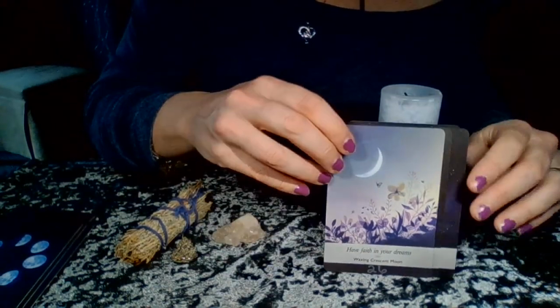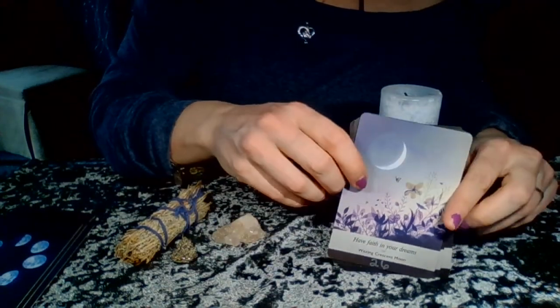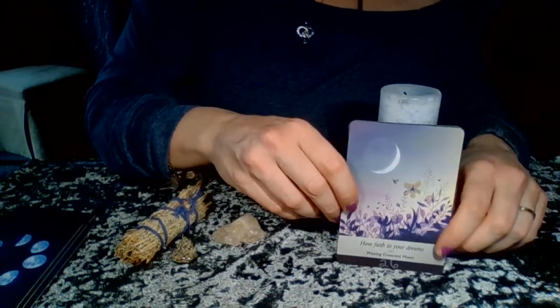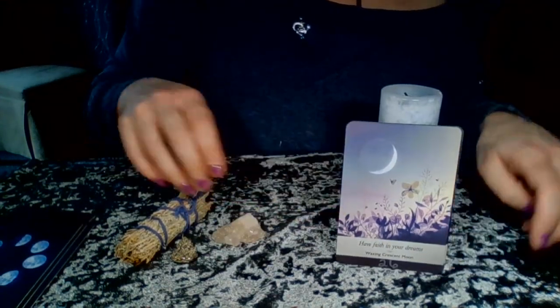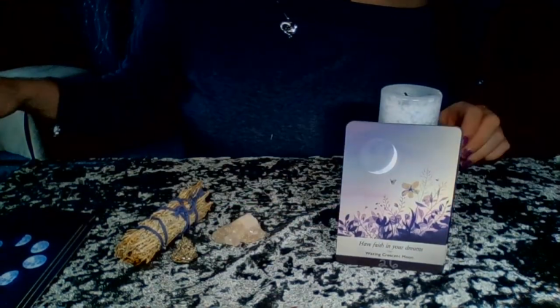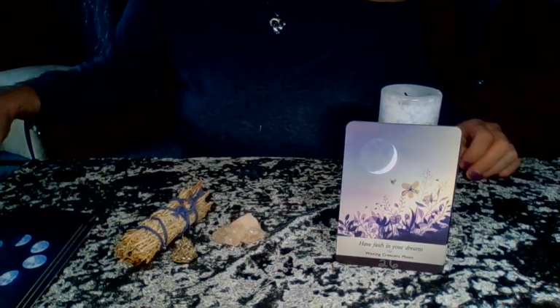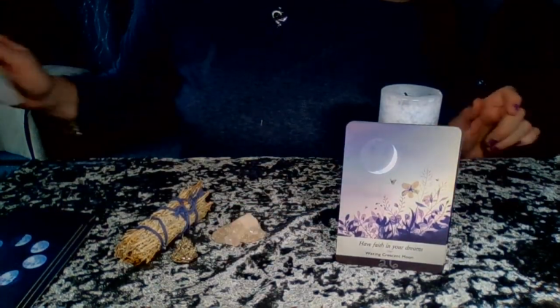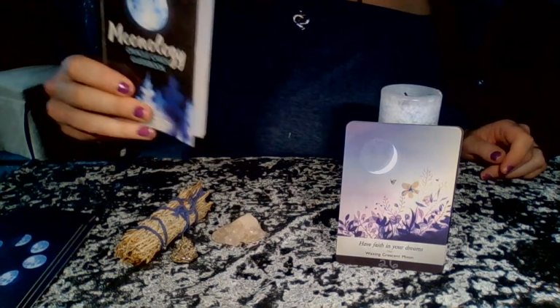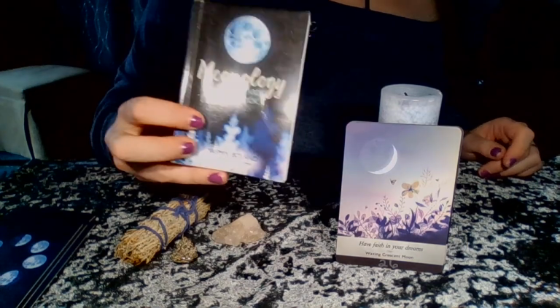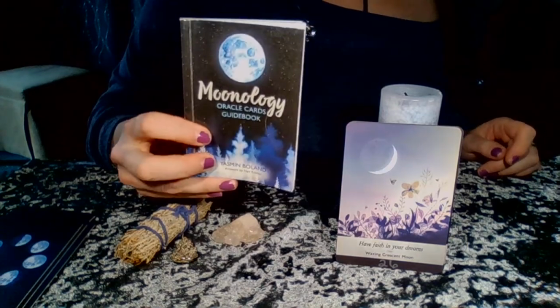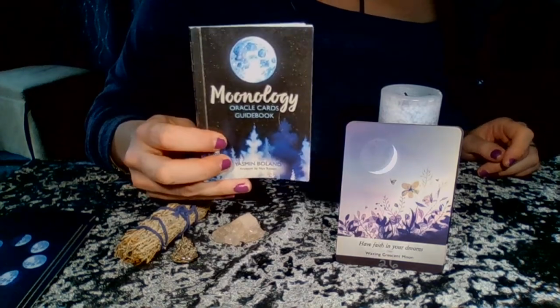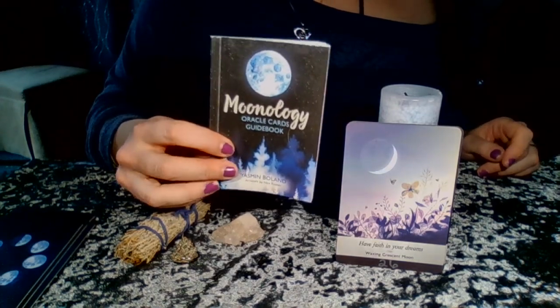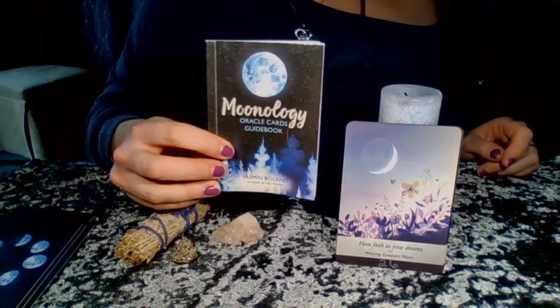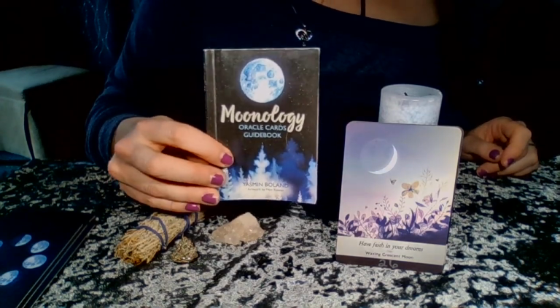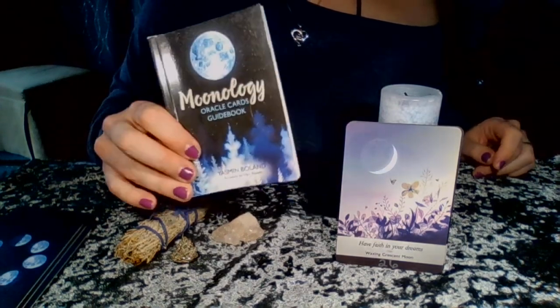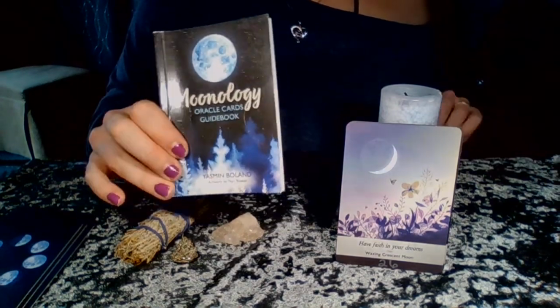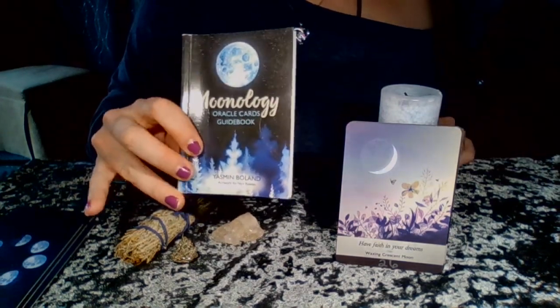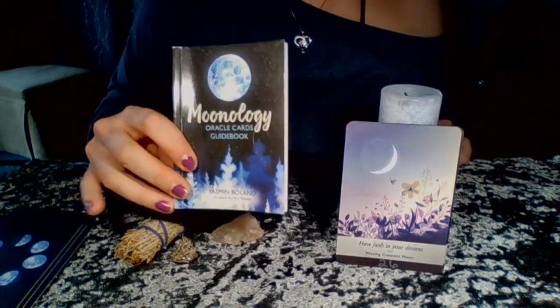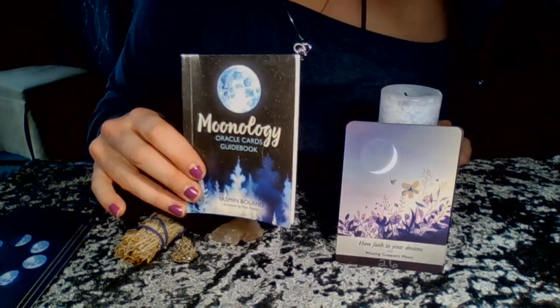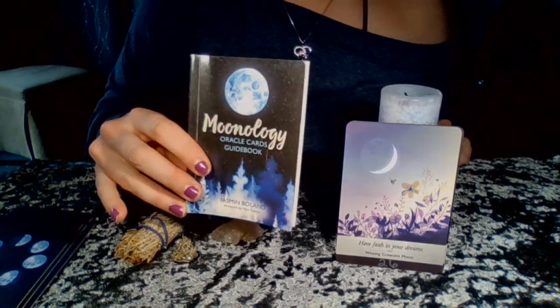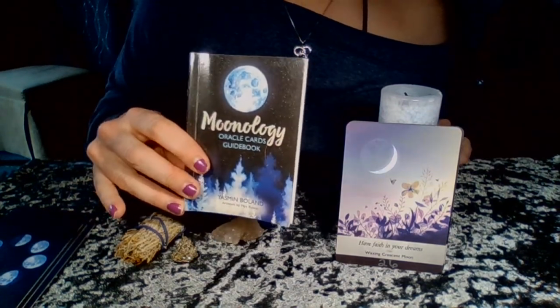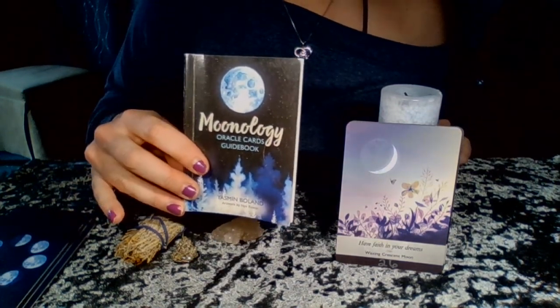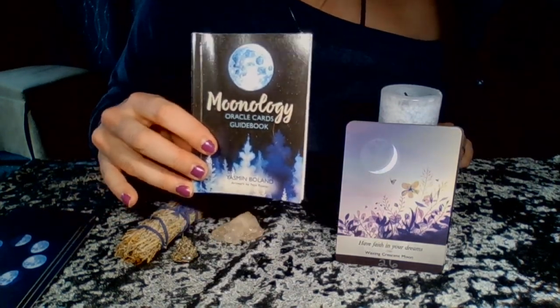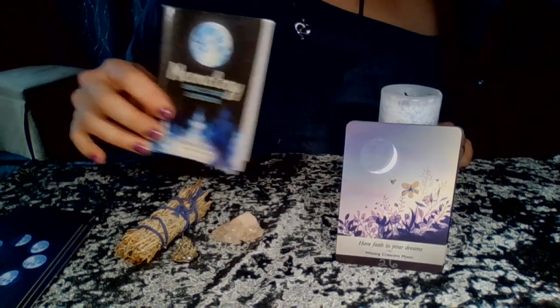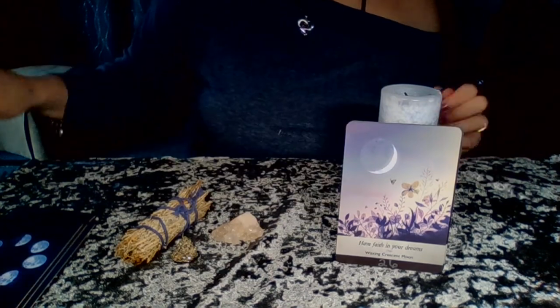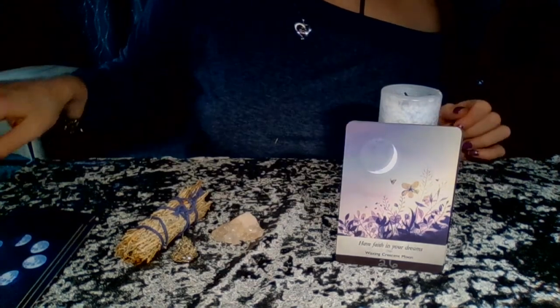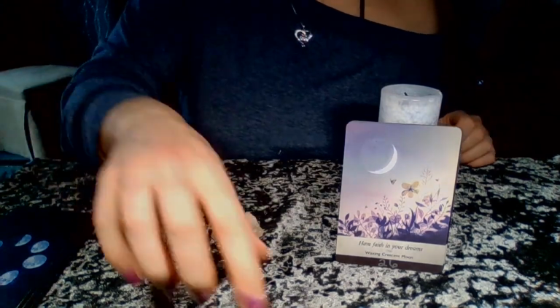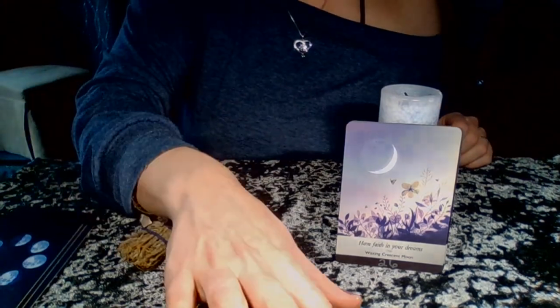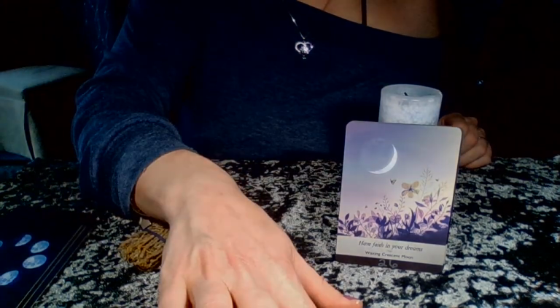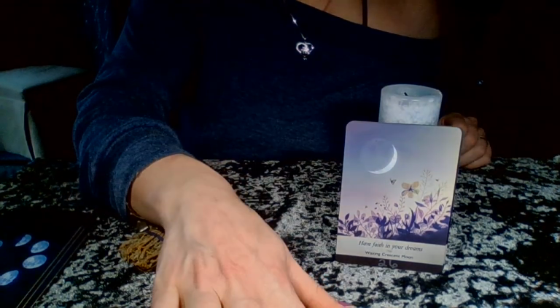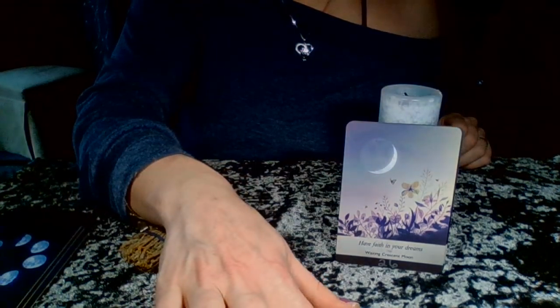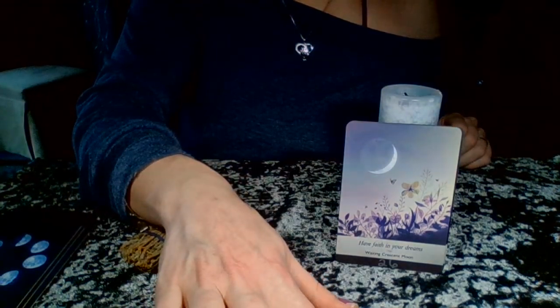That's been today's review — this was the review of the Moonology Oracle Cards. Thank you for your time, and until next time, take care and much love.